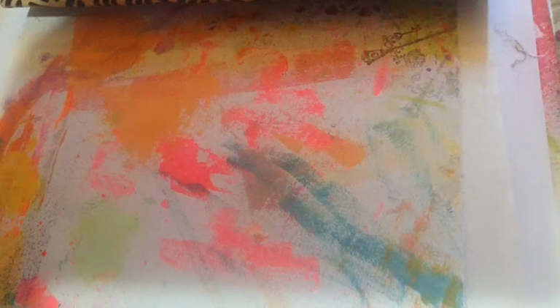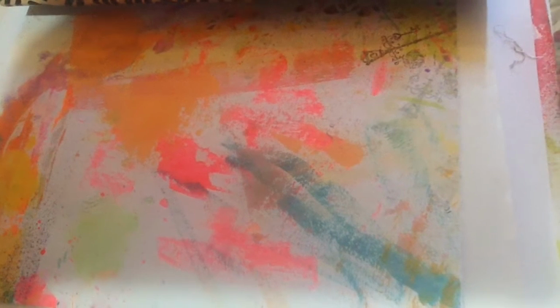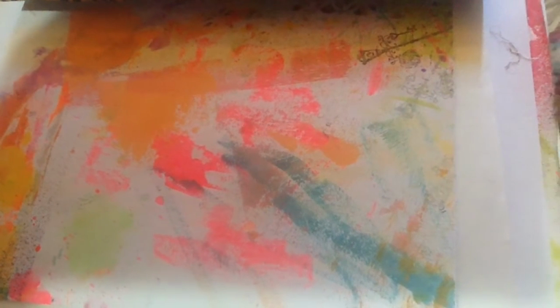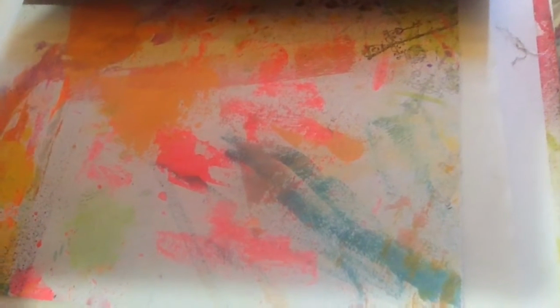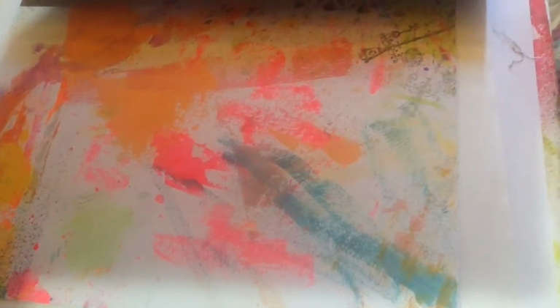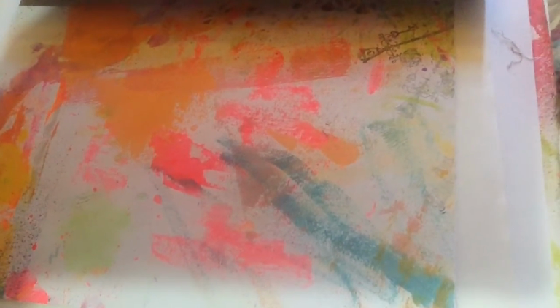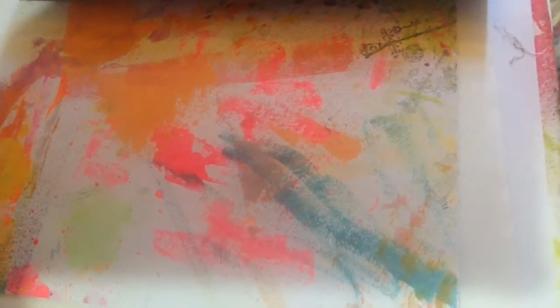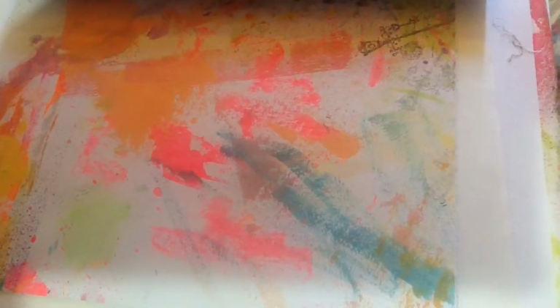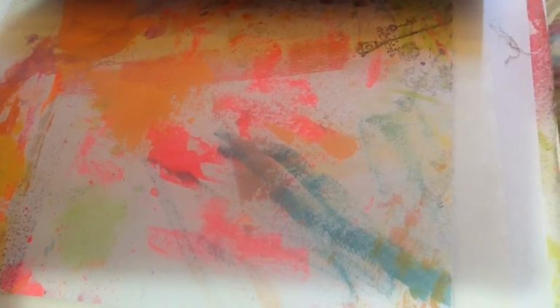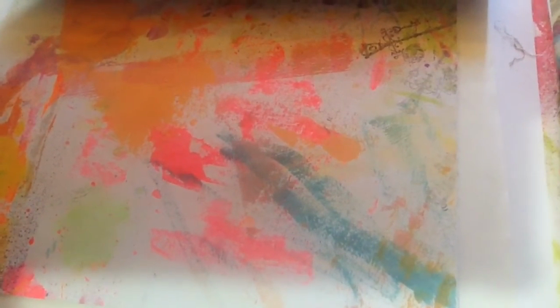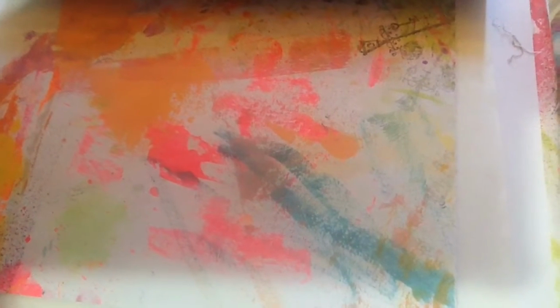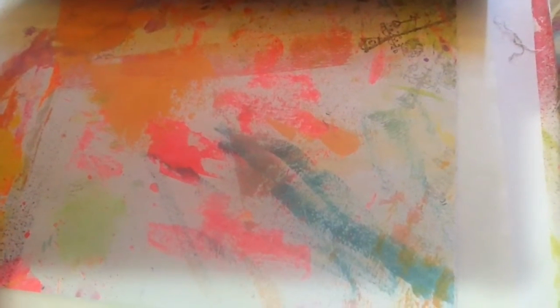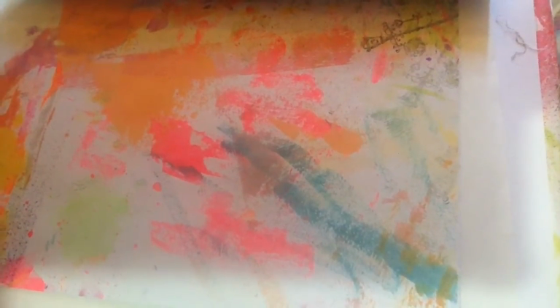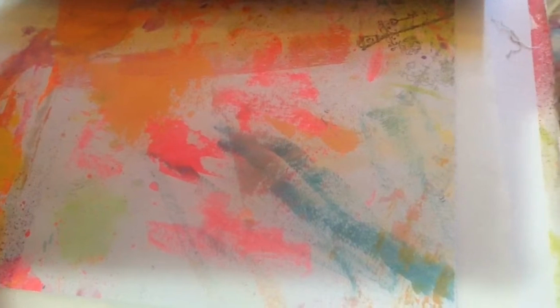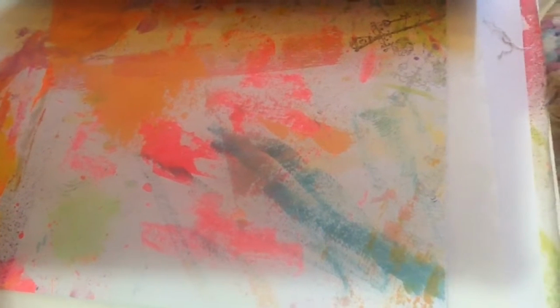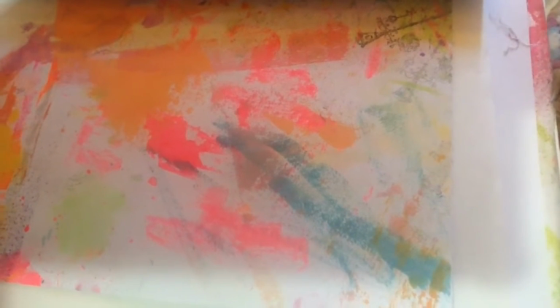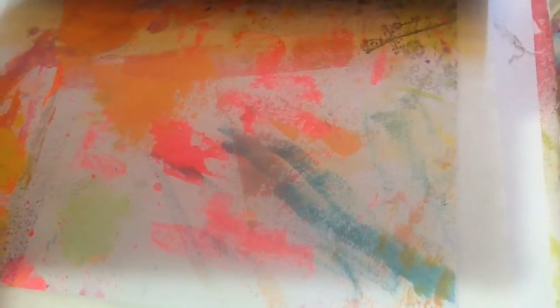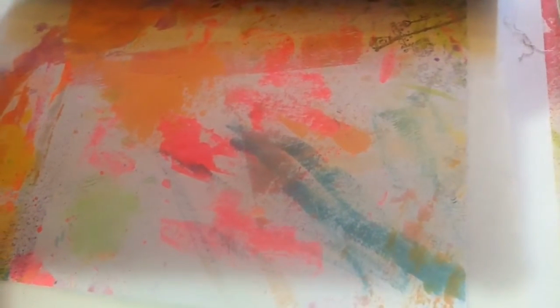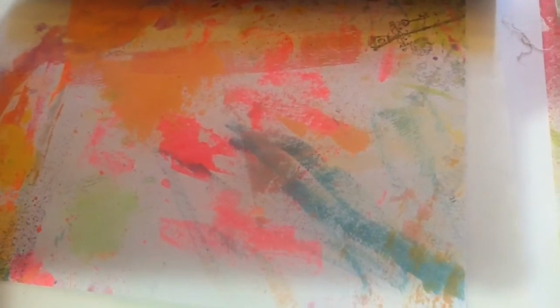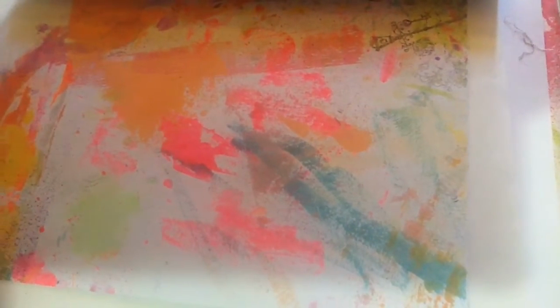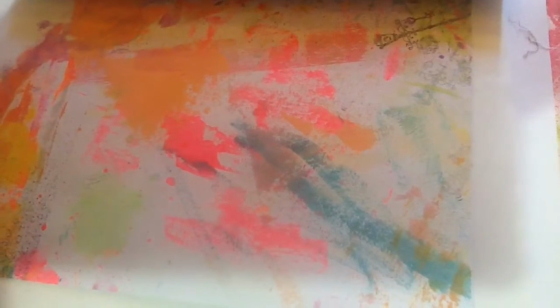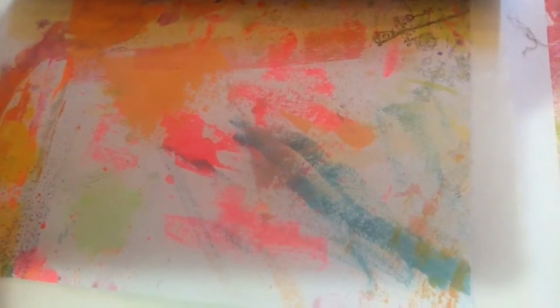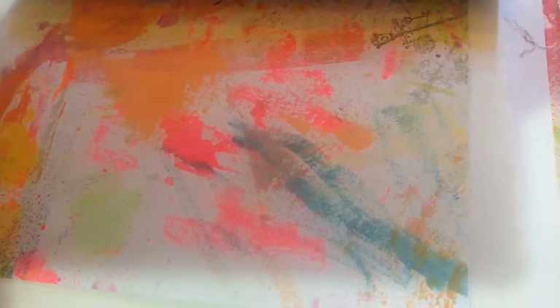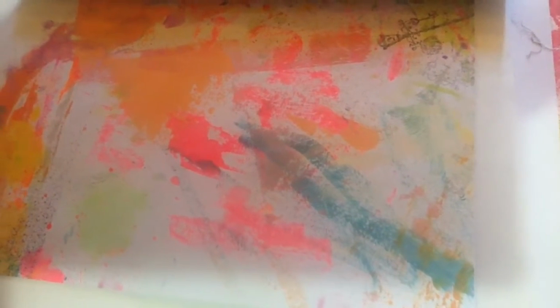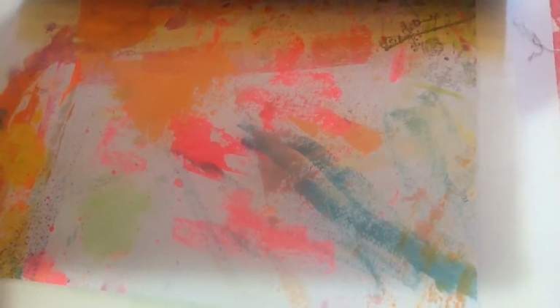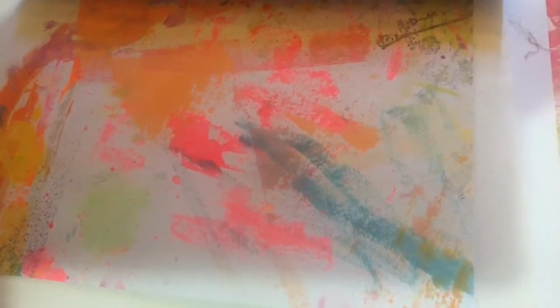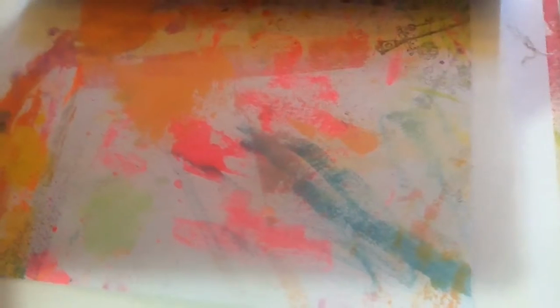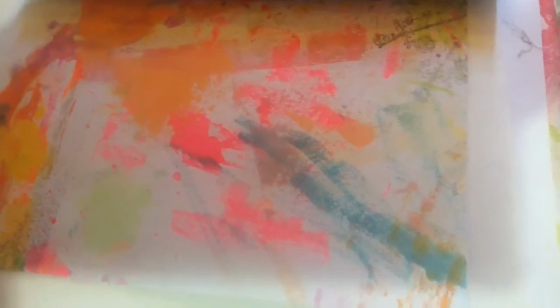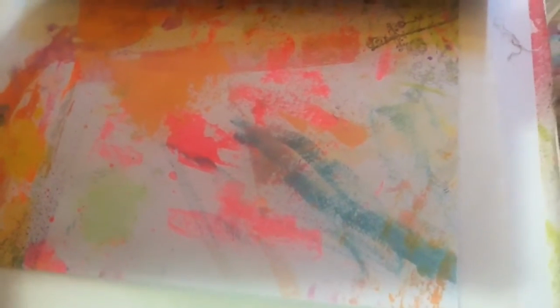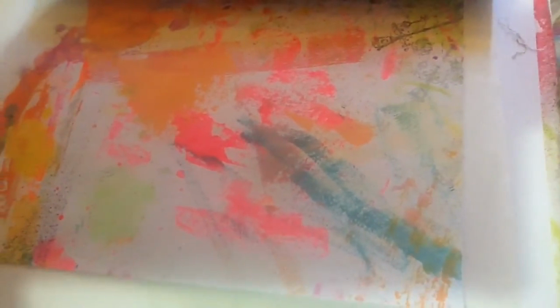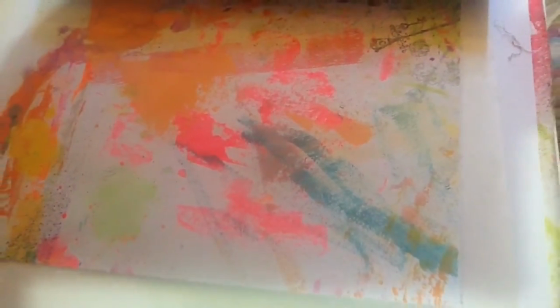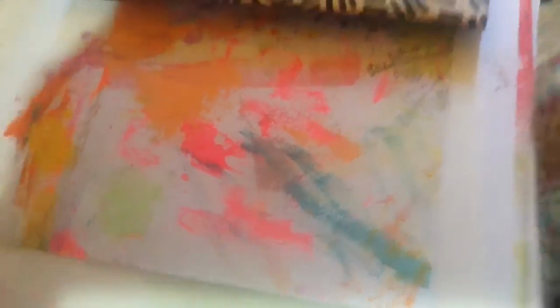Hi there, I'm Trills from Trills Patch and this is my first video. I thought you might like to see what I've been doing.